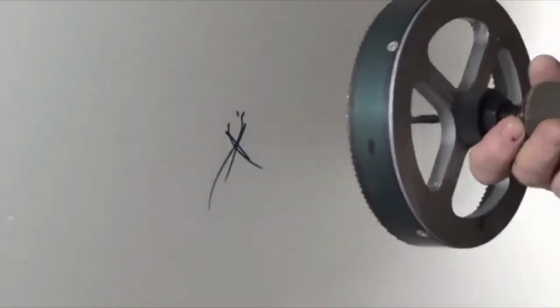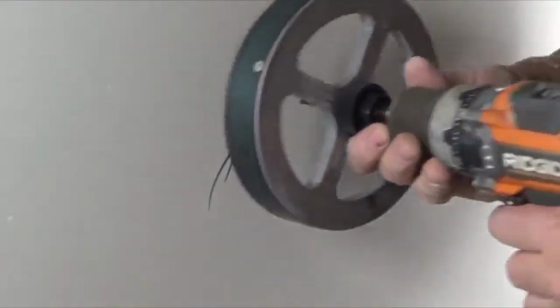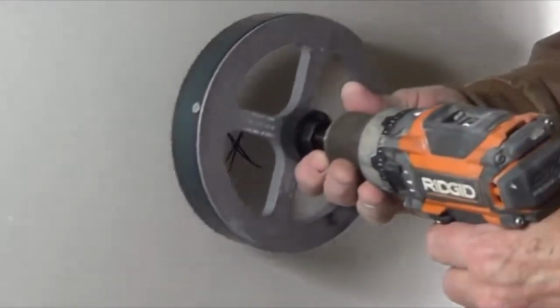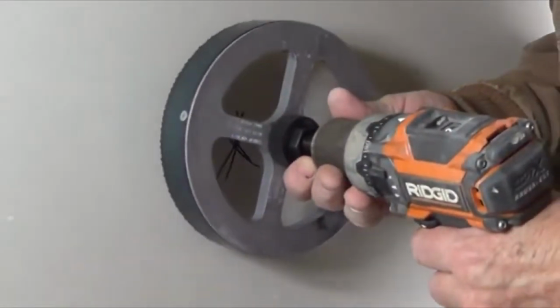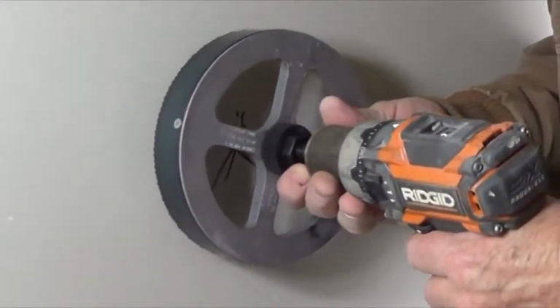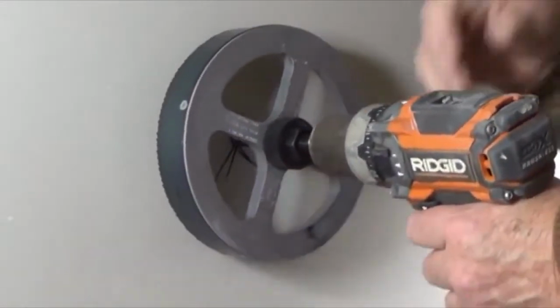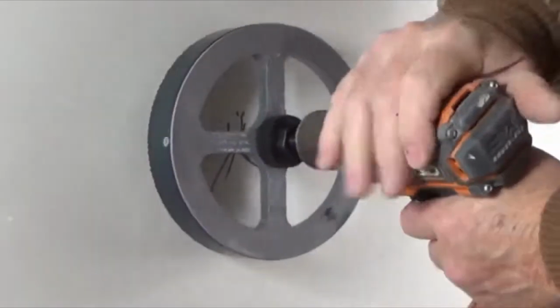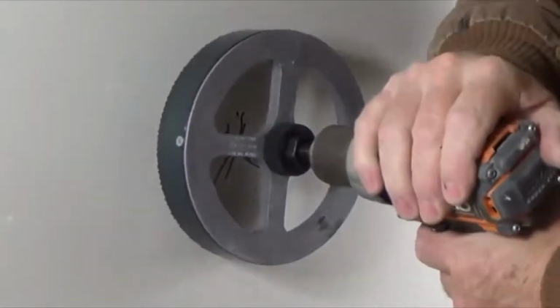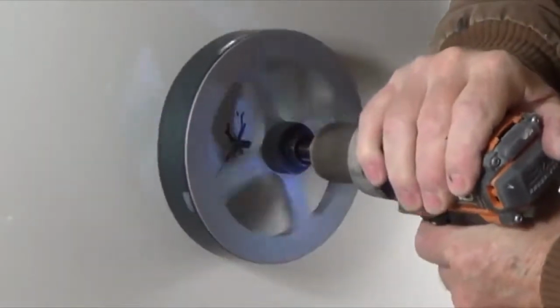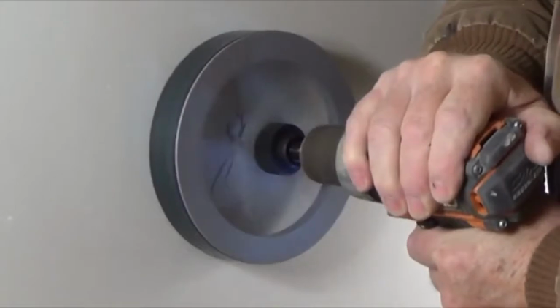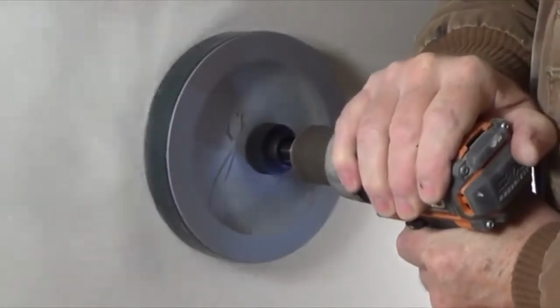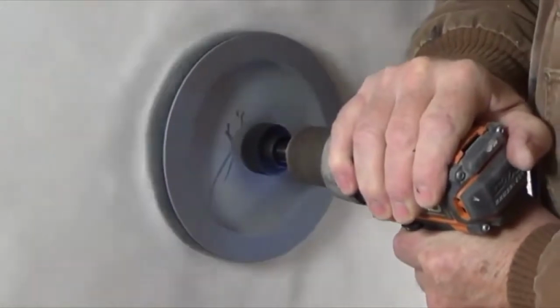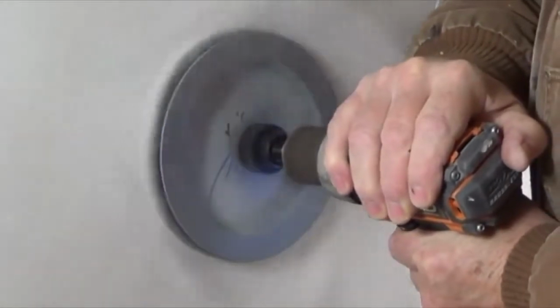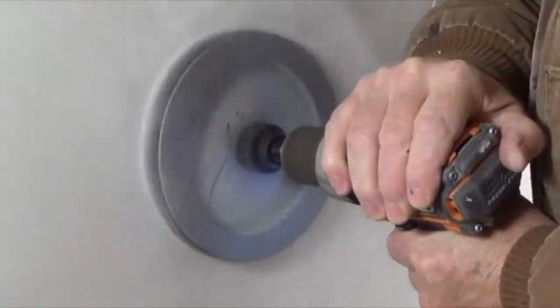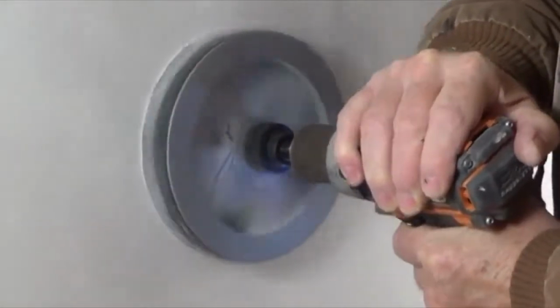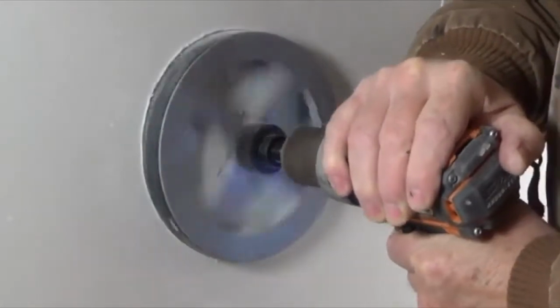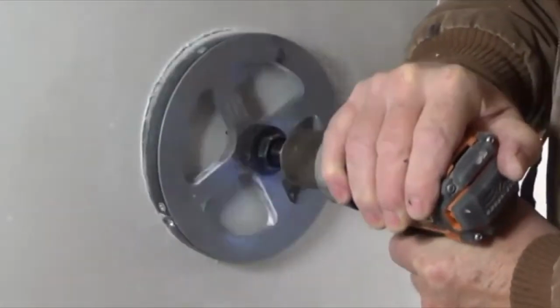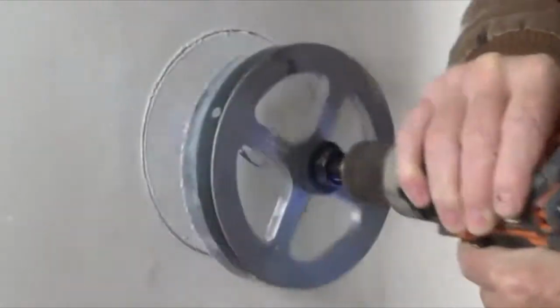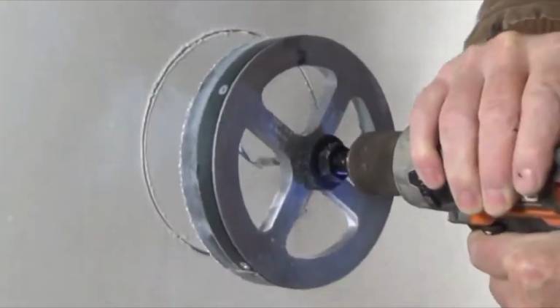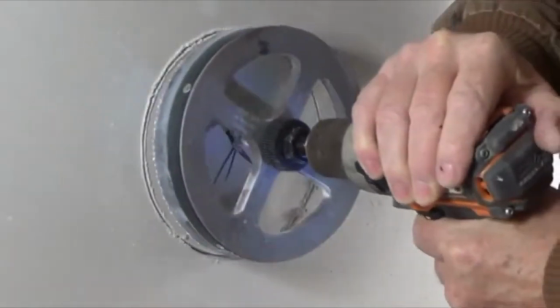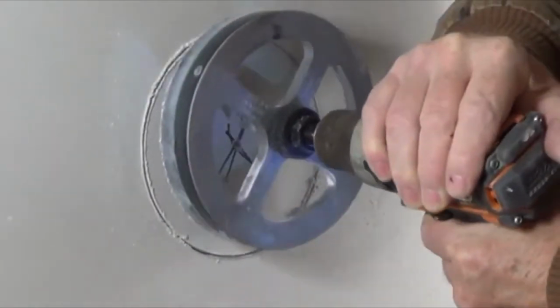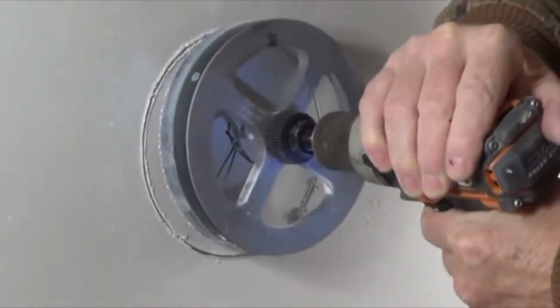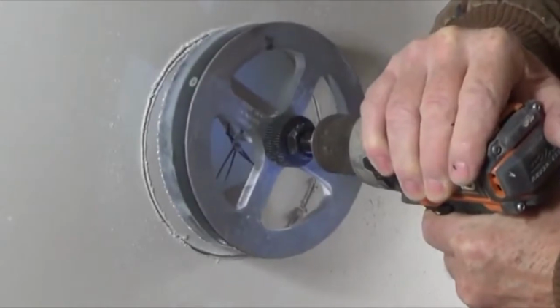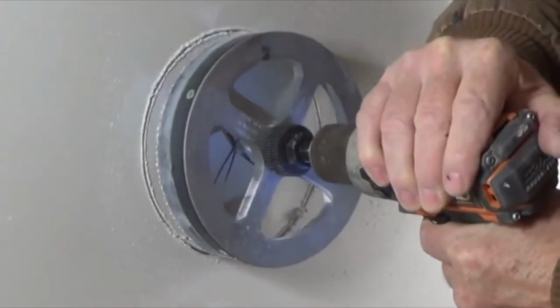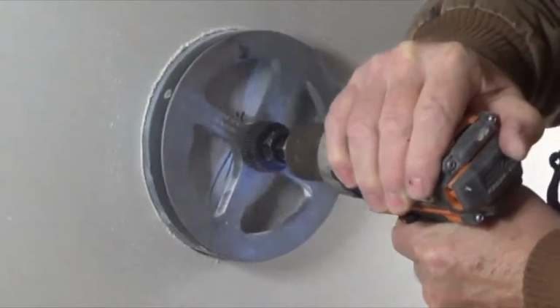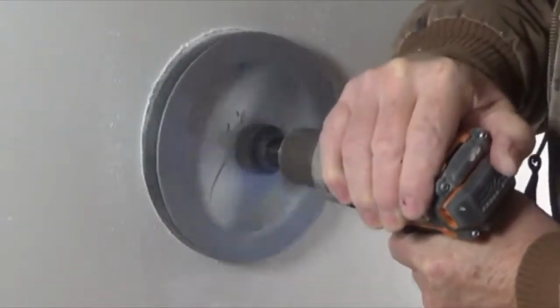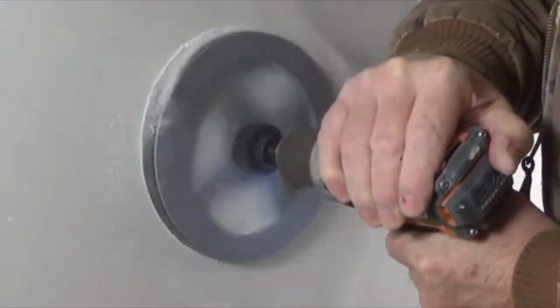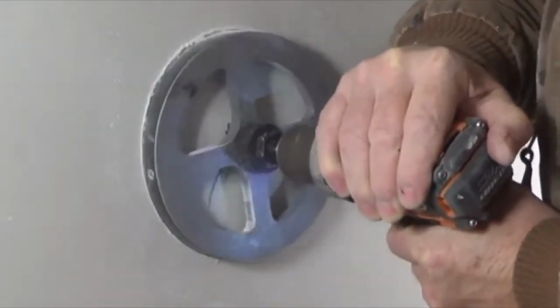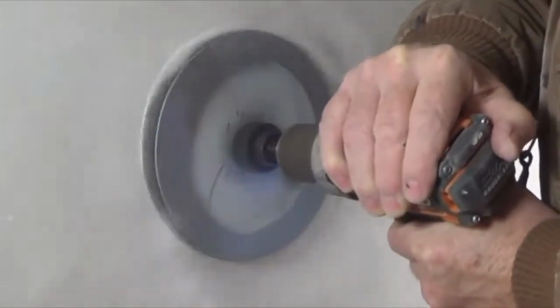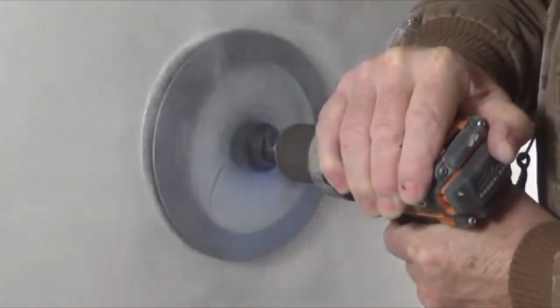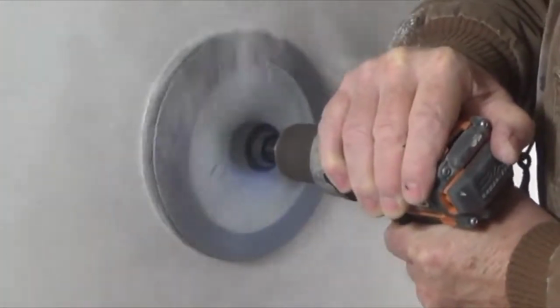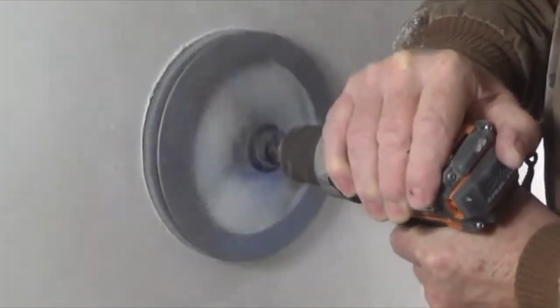Center the 6-7/8-inch hole saw over the area that needs to be repaired and remove the top layer only. Depending on your skill set, this may be fast or slow. Just be certain not to penetrate the second layer.